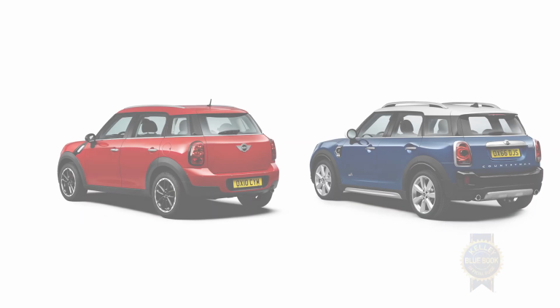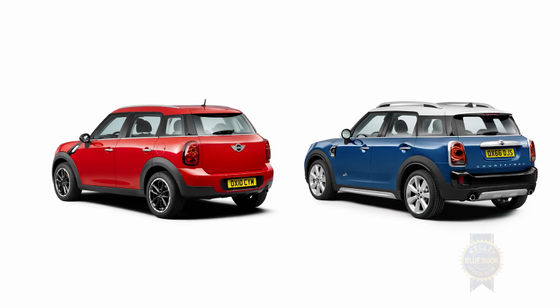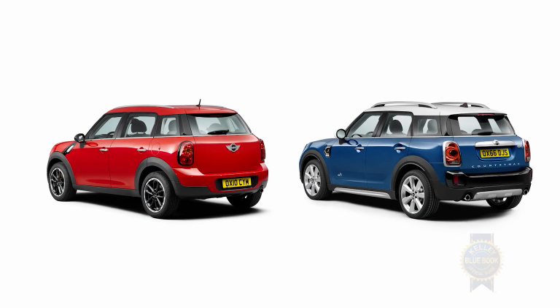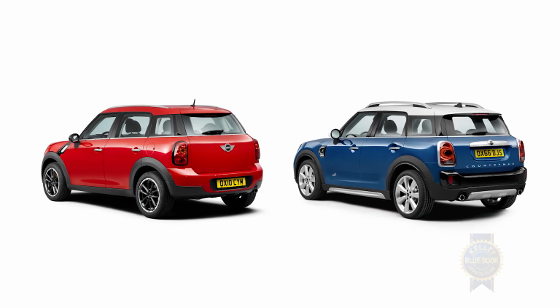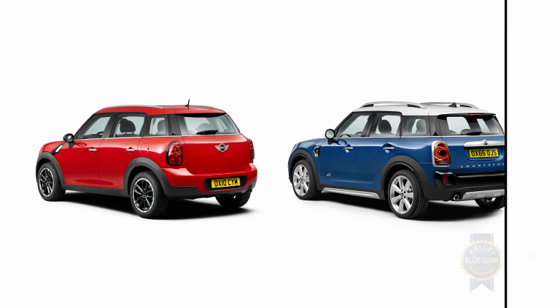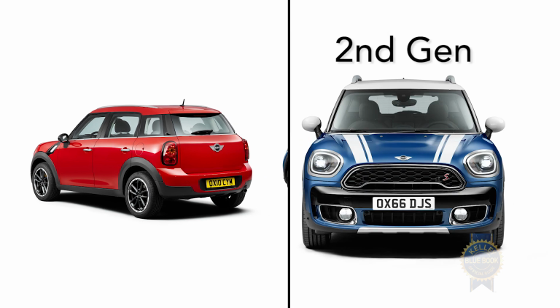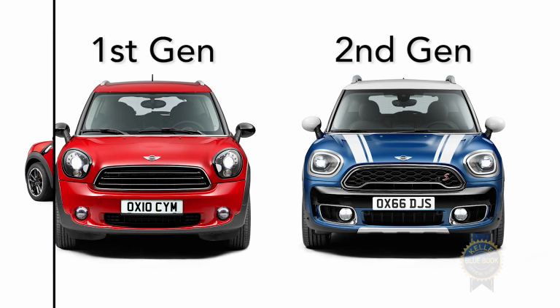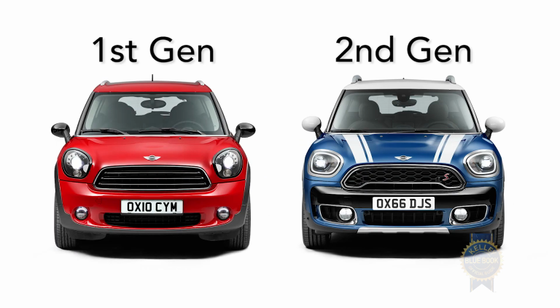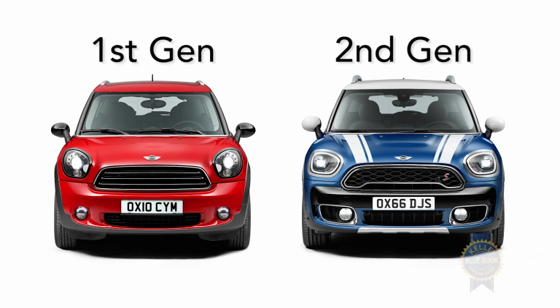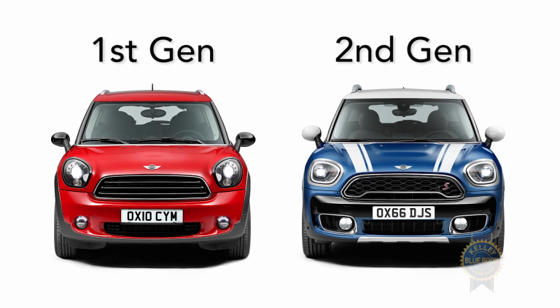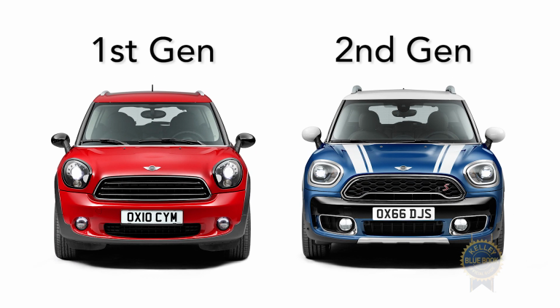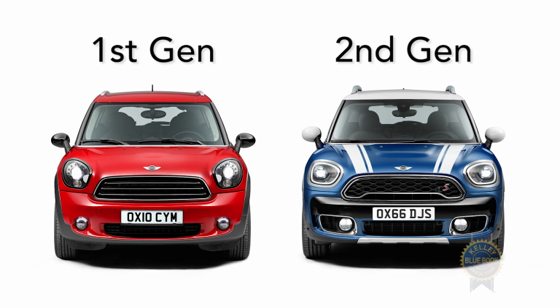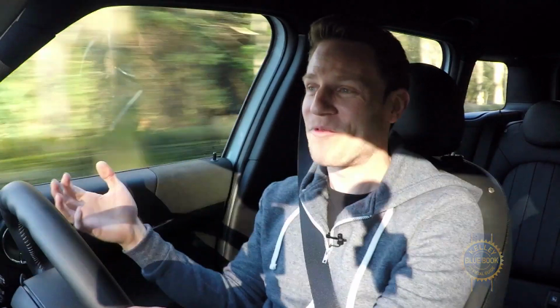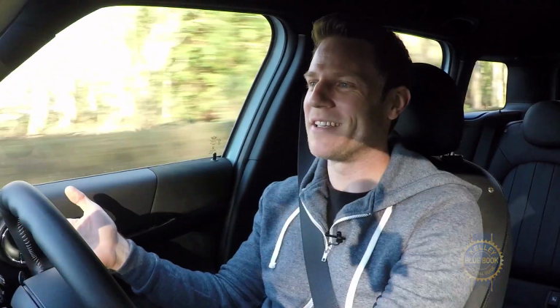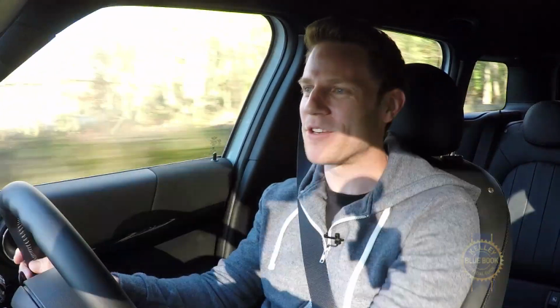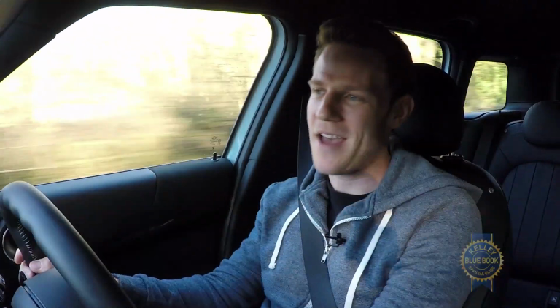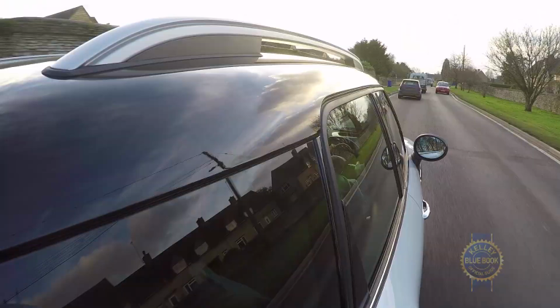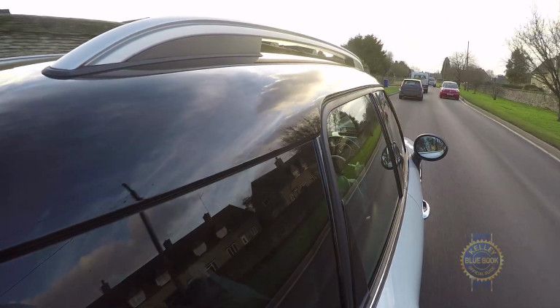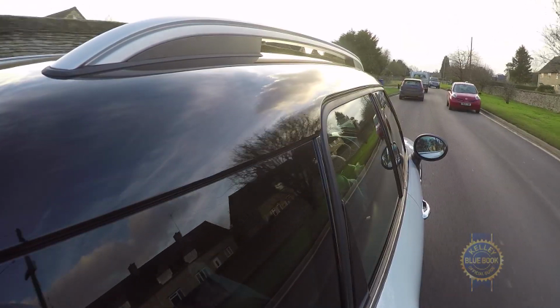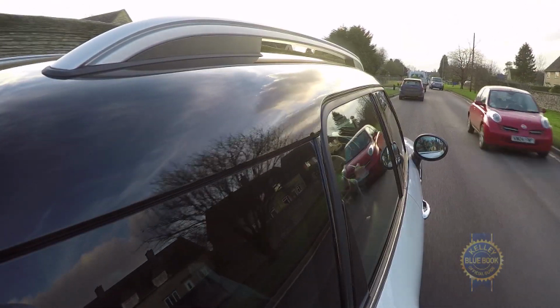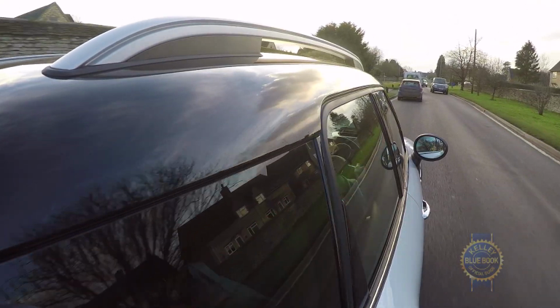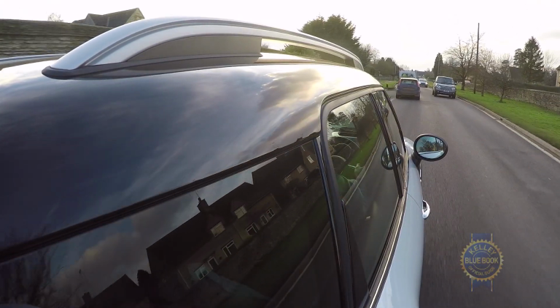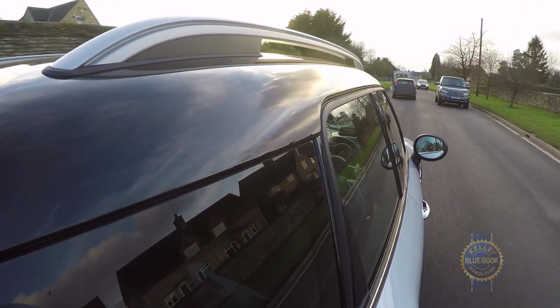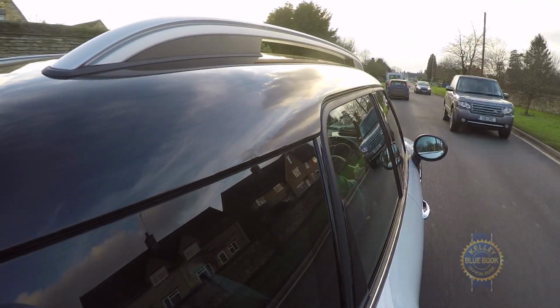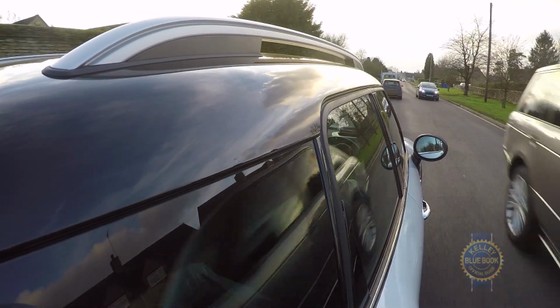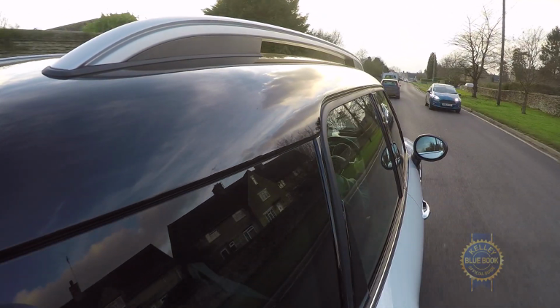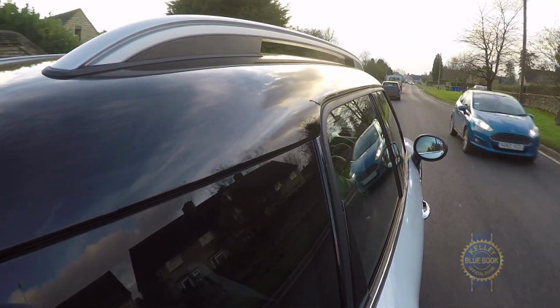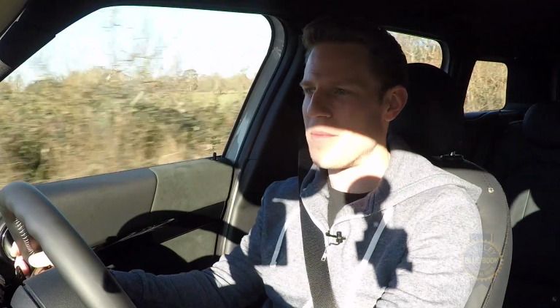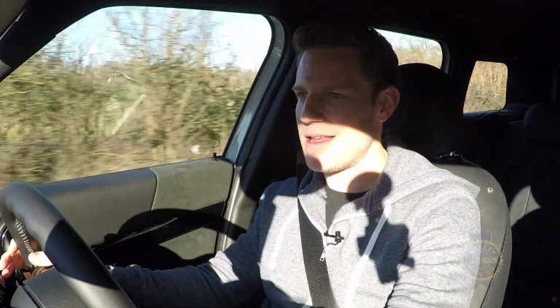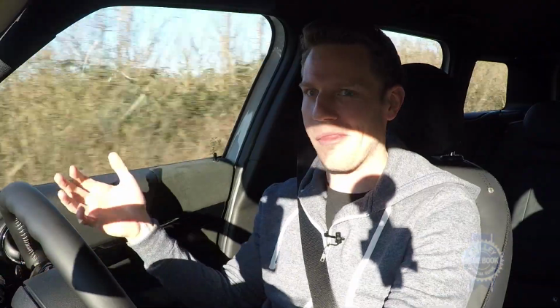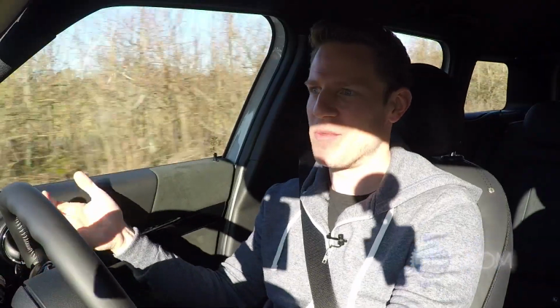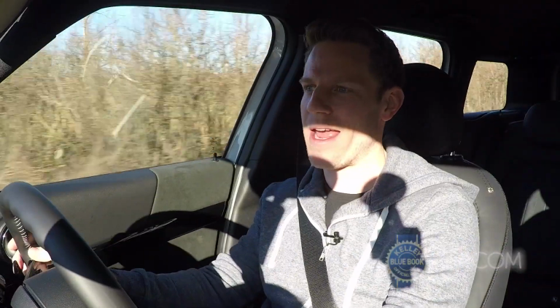Compared to the first-generation Countryman, this Countryman looks sad and angry. It's also physically larger — in fact, vividly illustrated on the previously mentioned narrow English roads. It's kind of odd driving a Mini that takes up this much space.